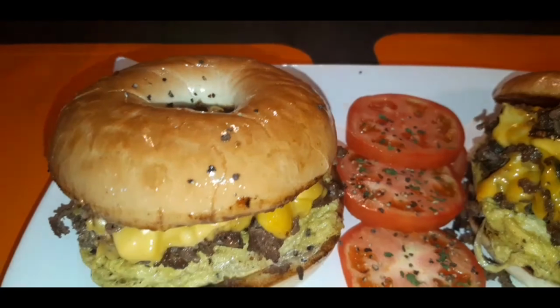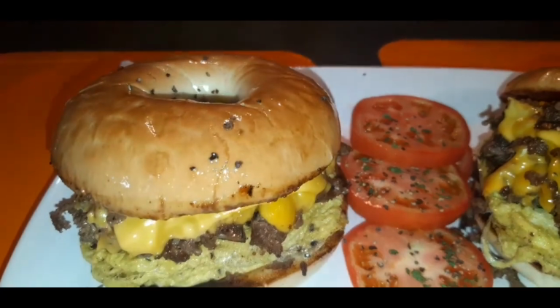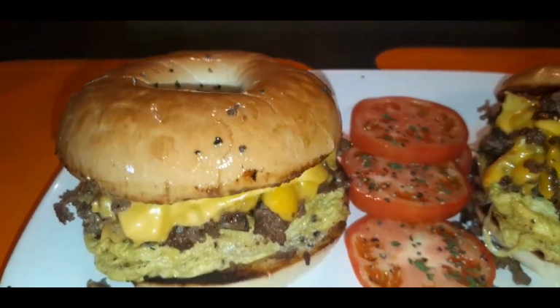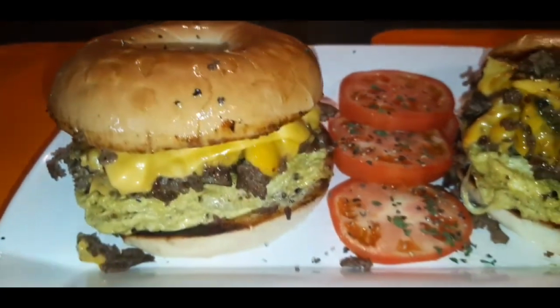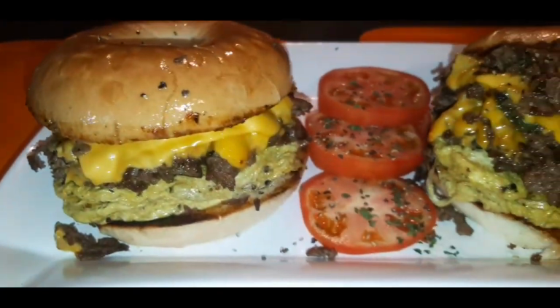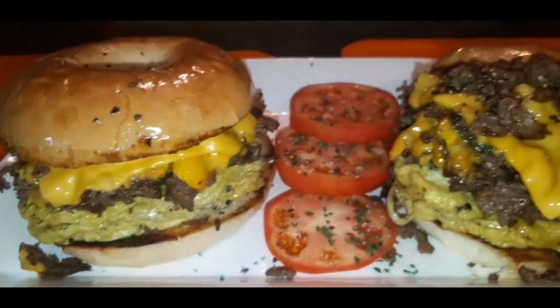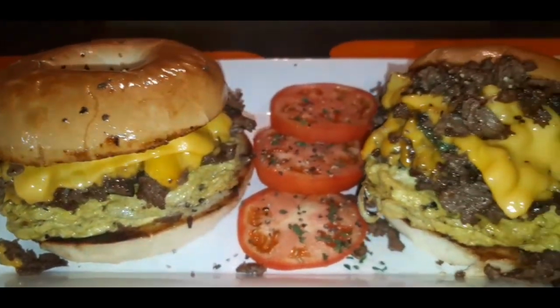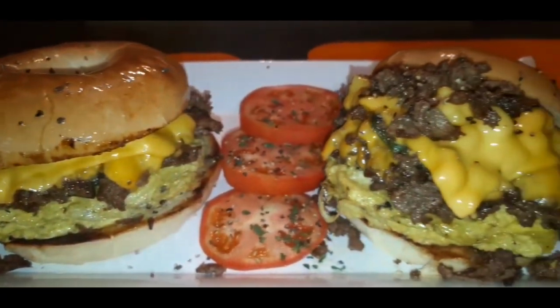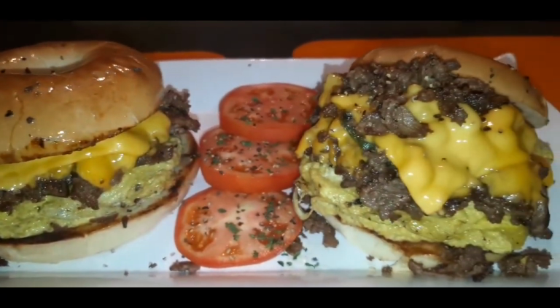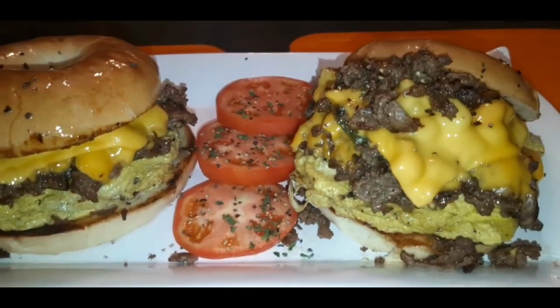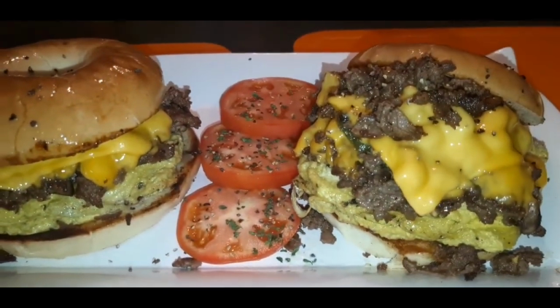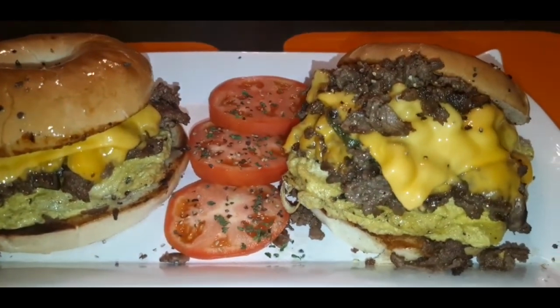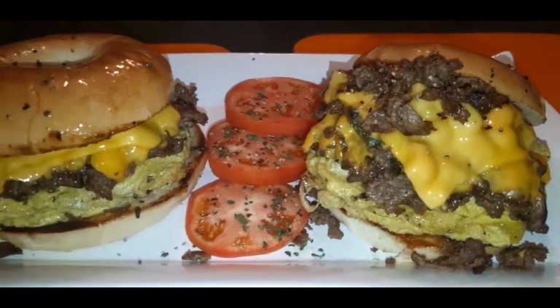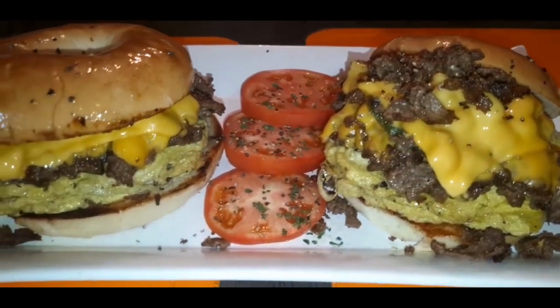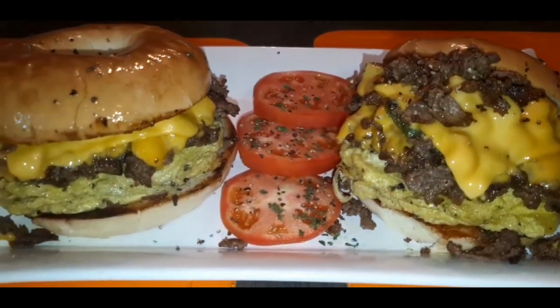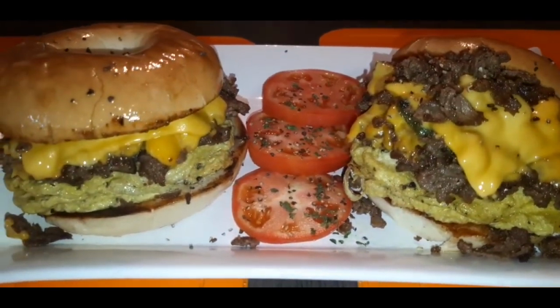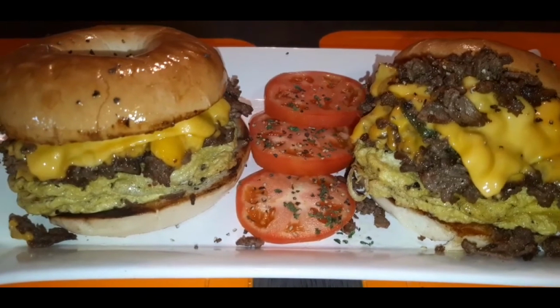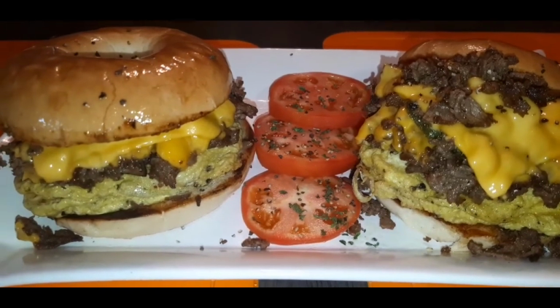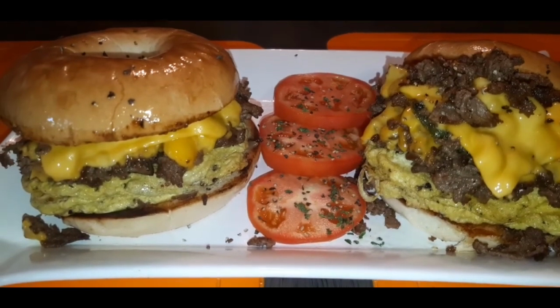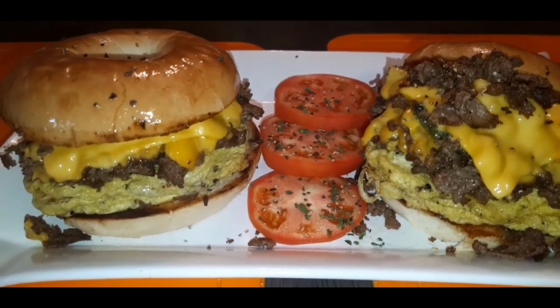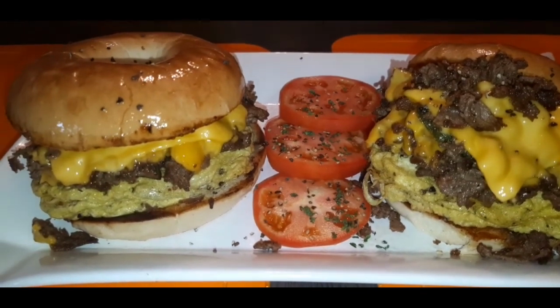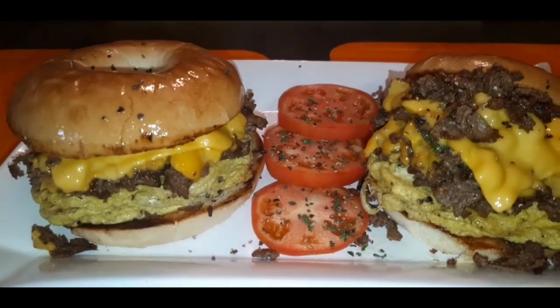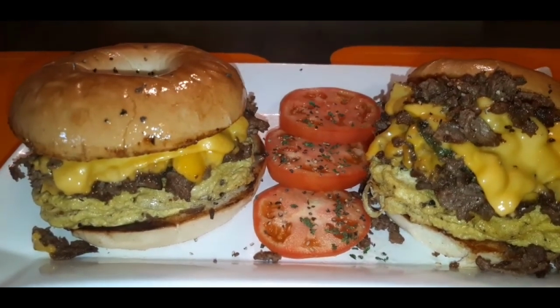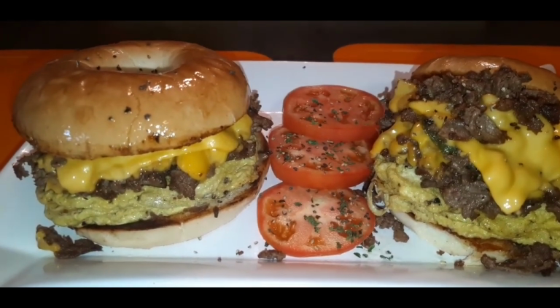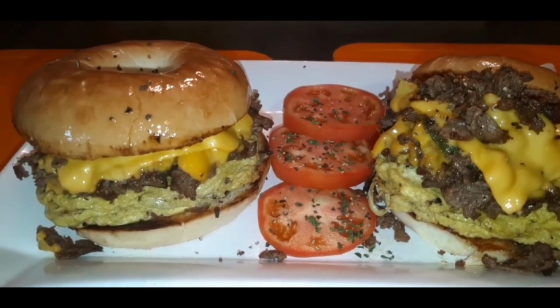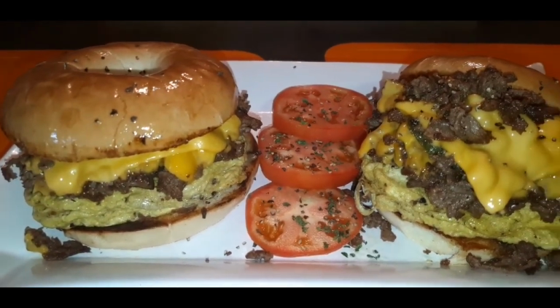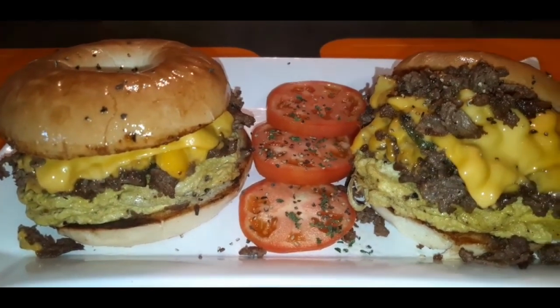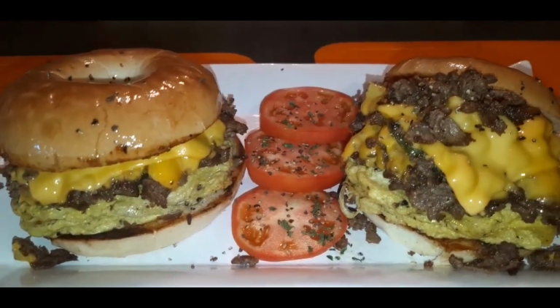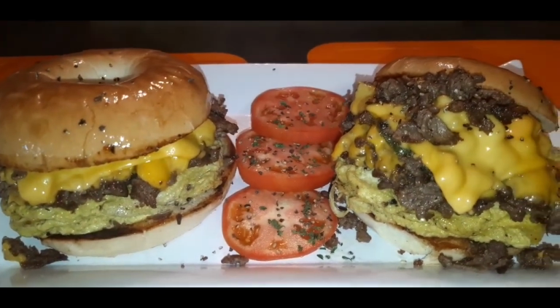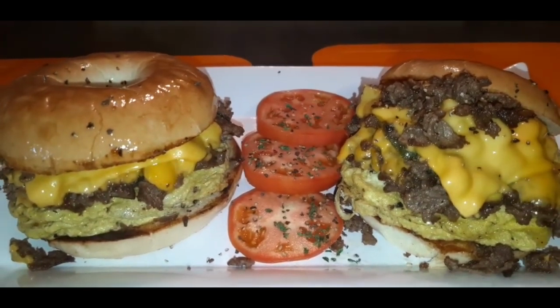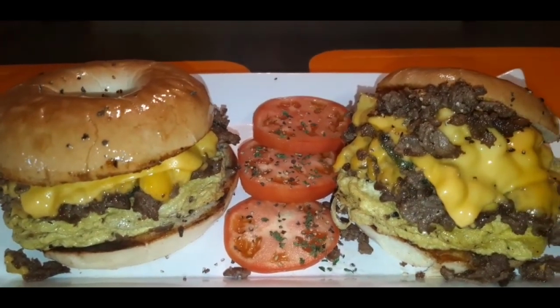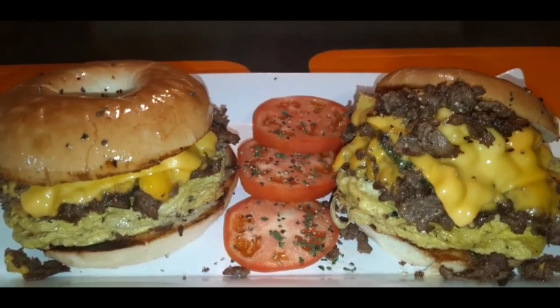It's juicy, it's tender, it's flavorful — it's a steak egg and cheese breakfast bagel sandwich. Let me show you how easy it is to make, y'all. Stay tuned!